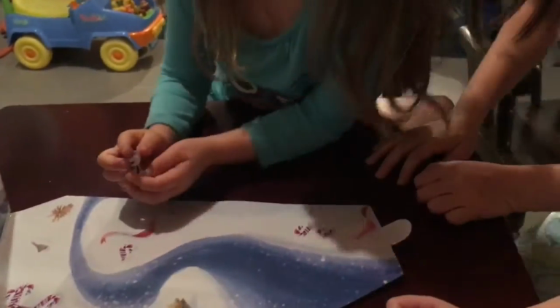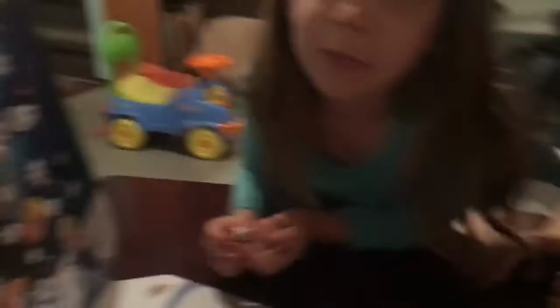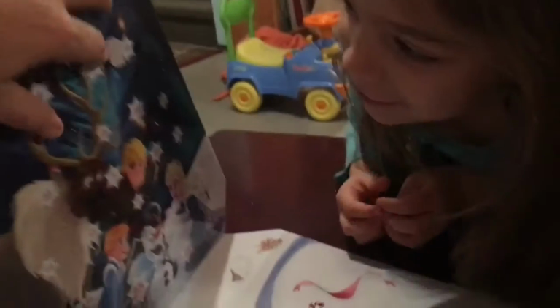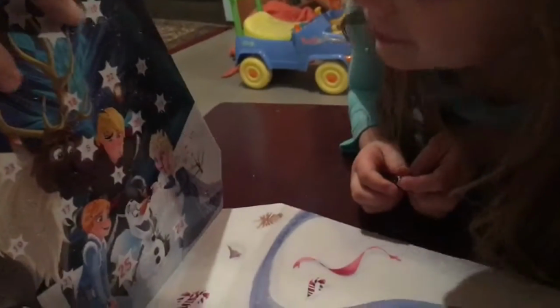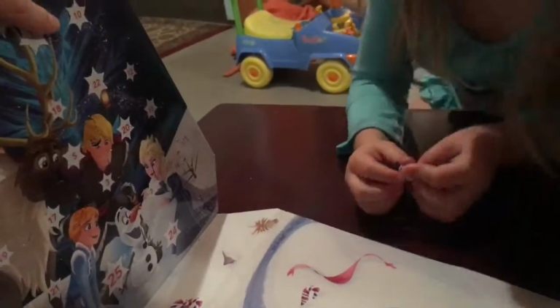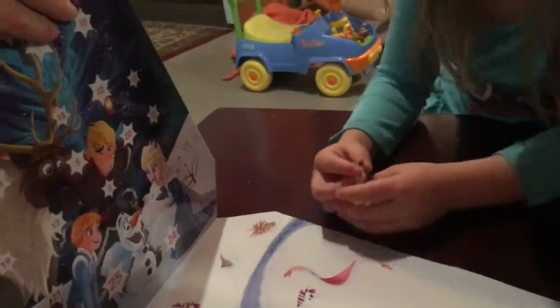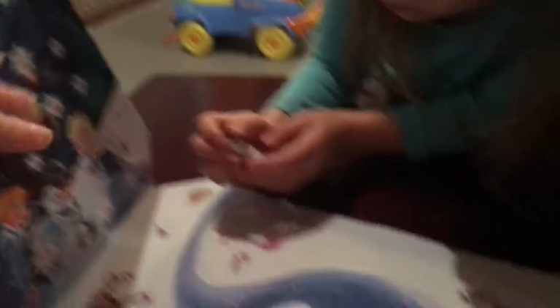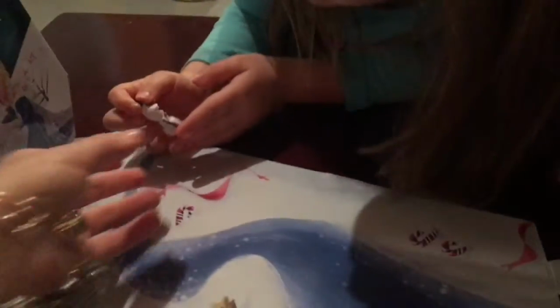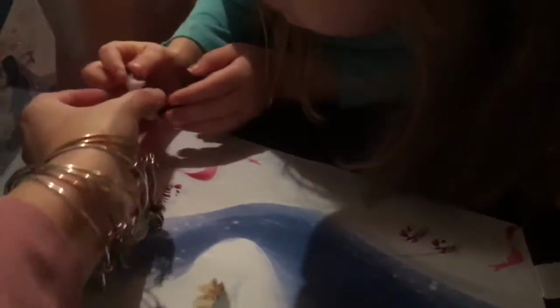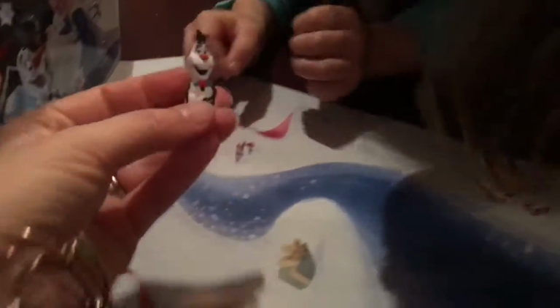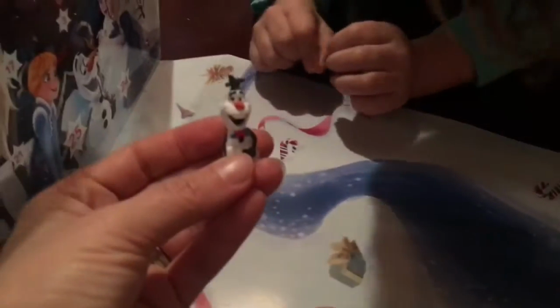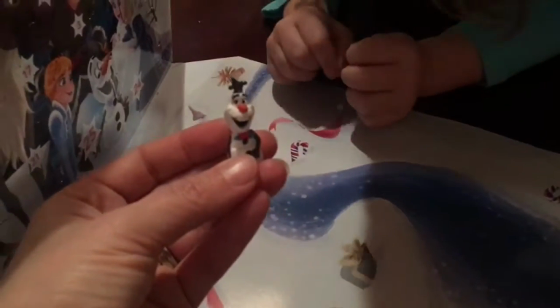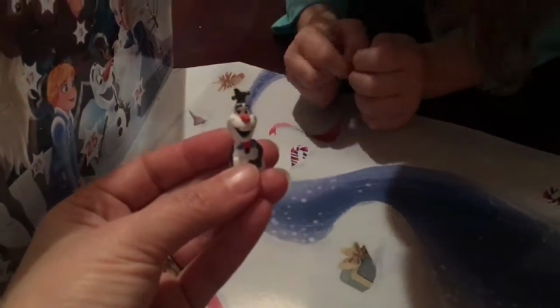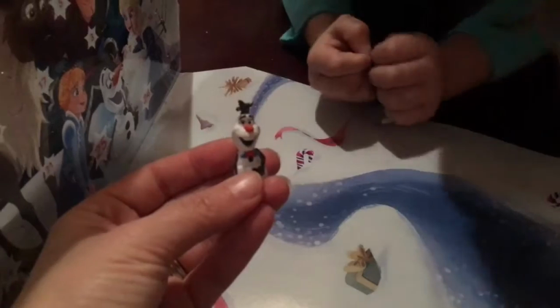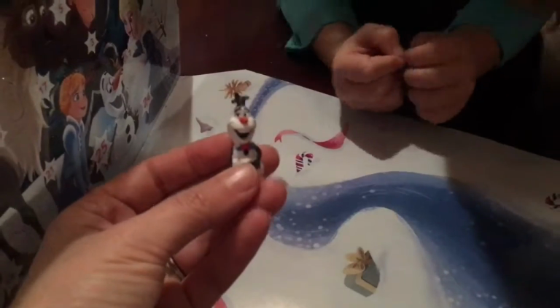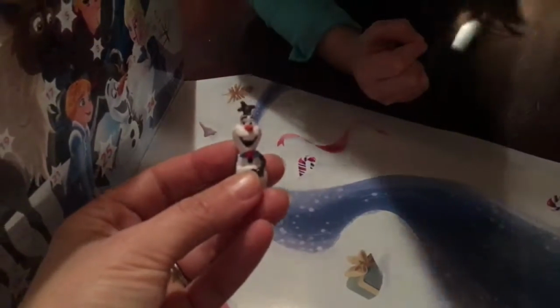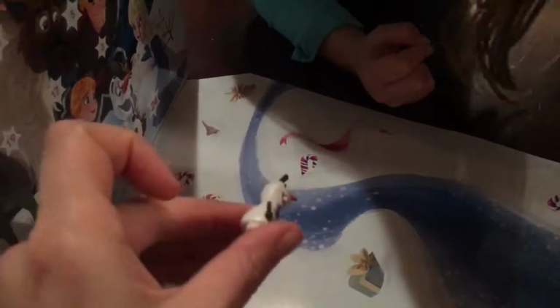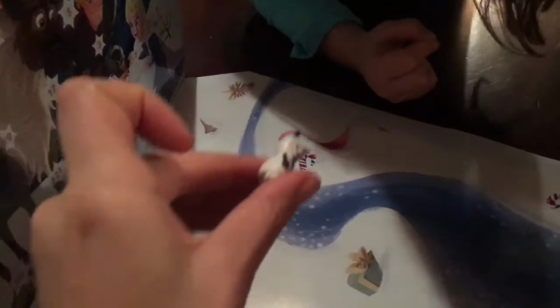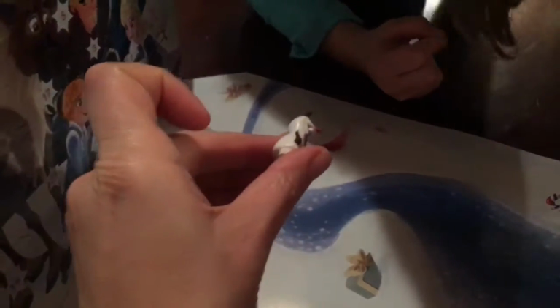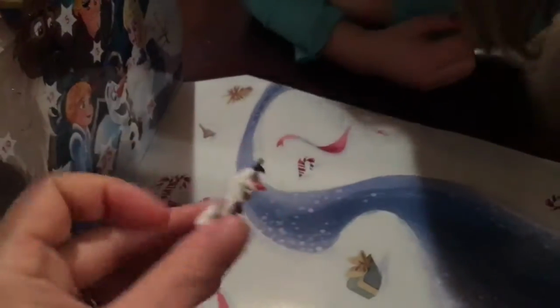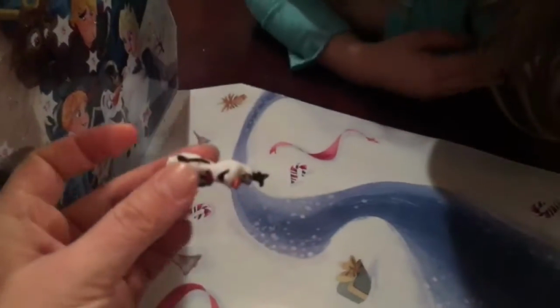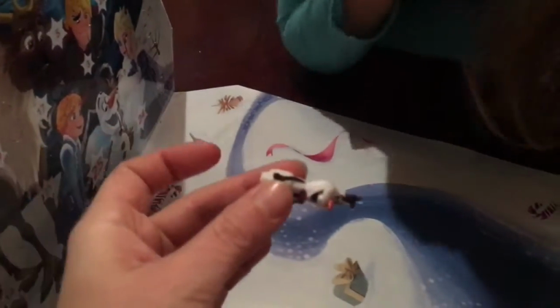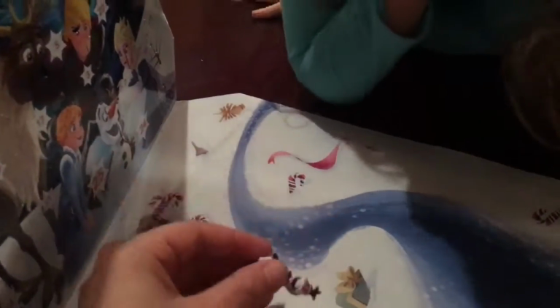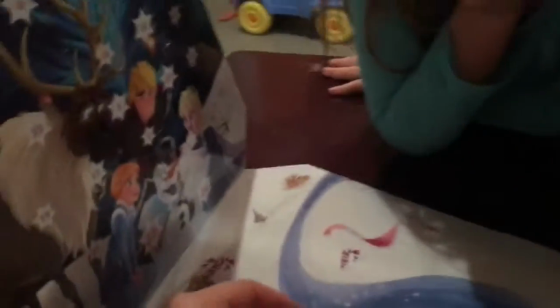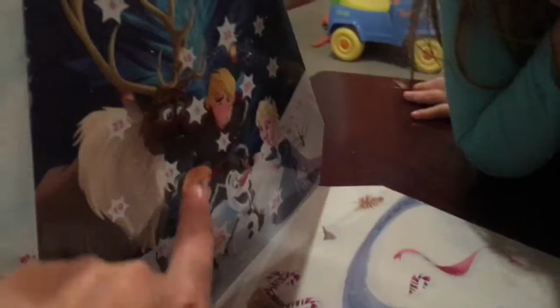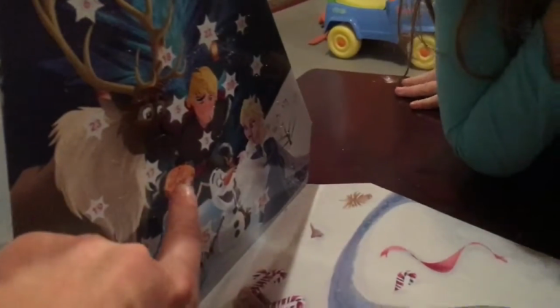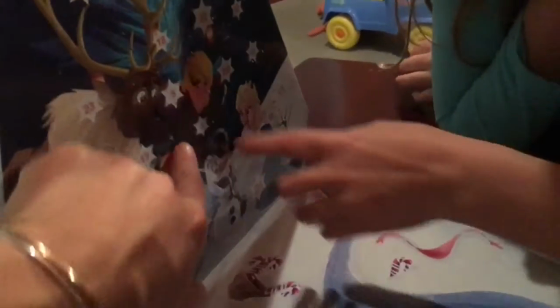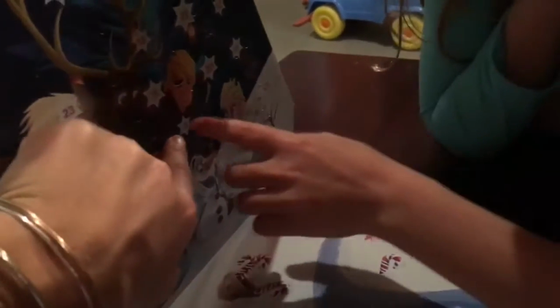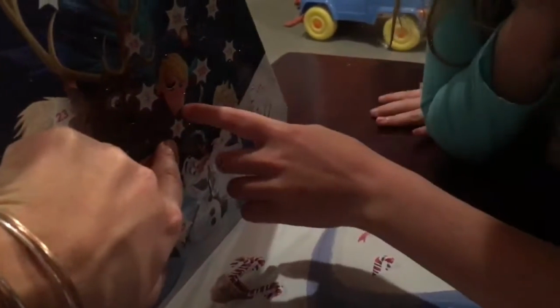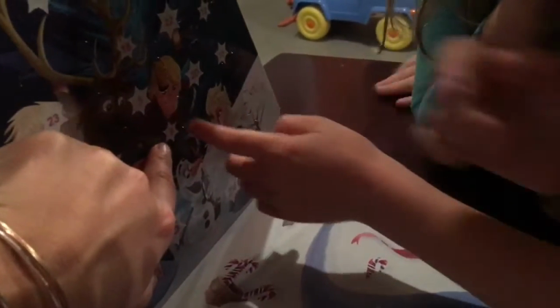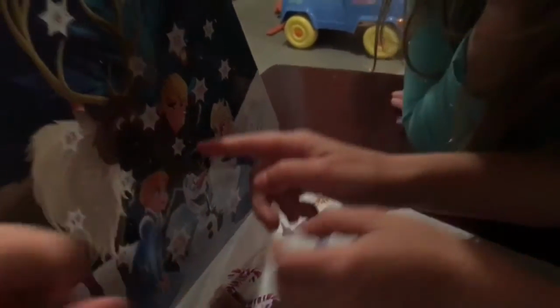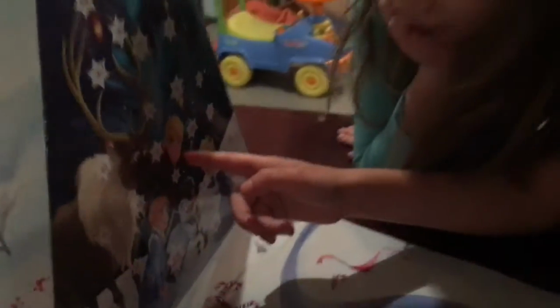We were like we didn't think we were gonna get something cool like an Olaf because day two's door was so tiny, but he was in there just laying down like Nikki said. So today is day three and it's a tiny one, so let's see what Nikki gets in day three.